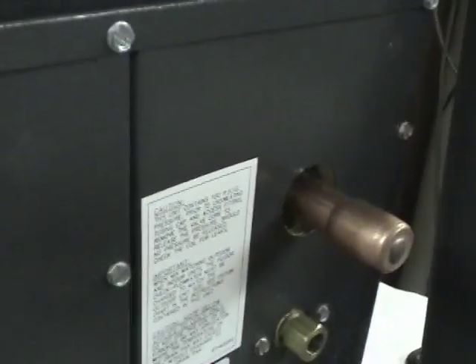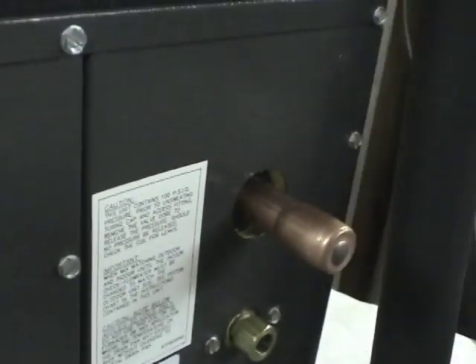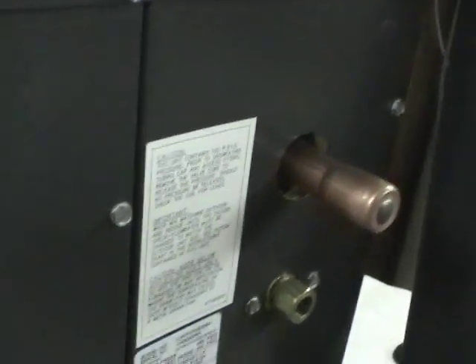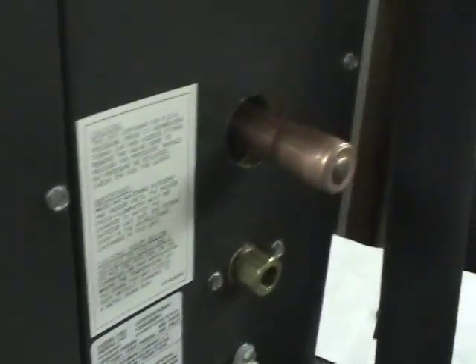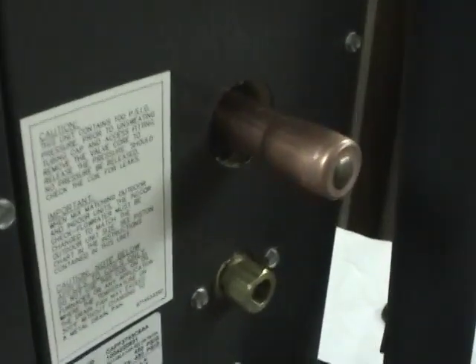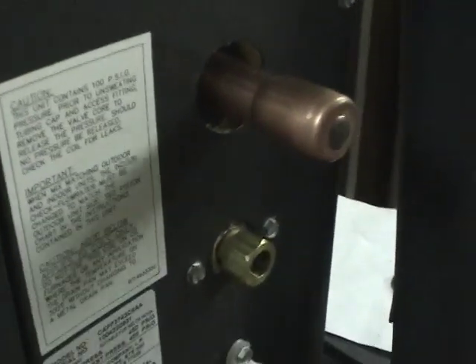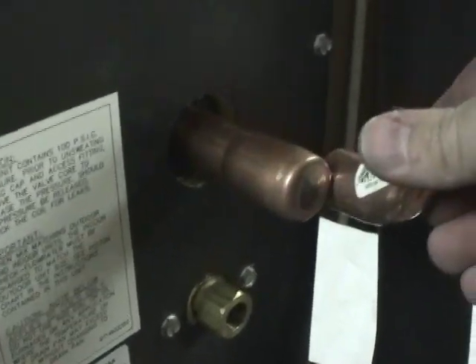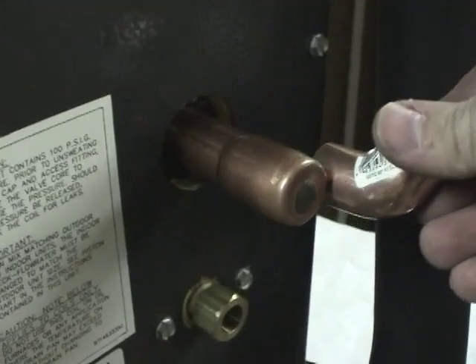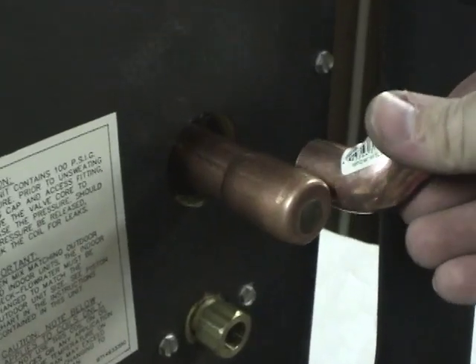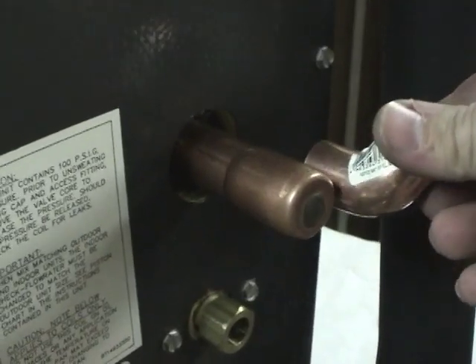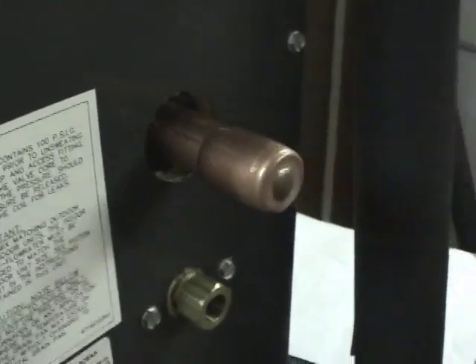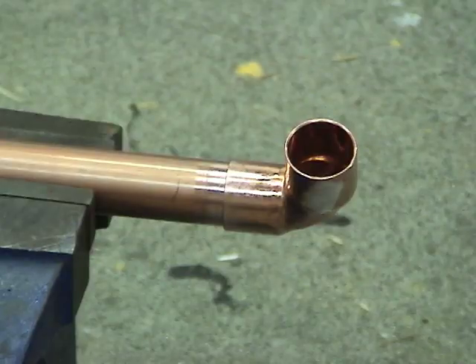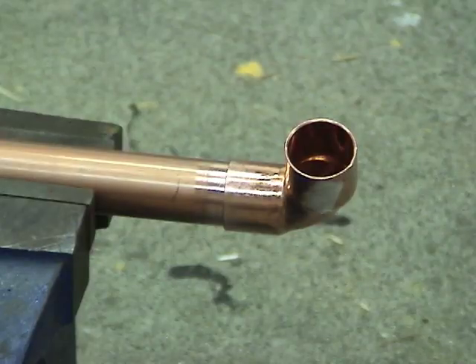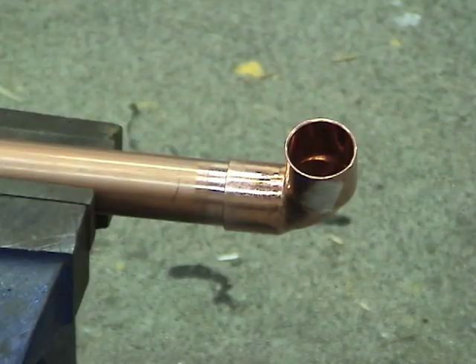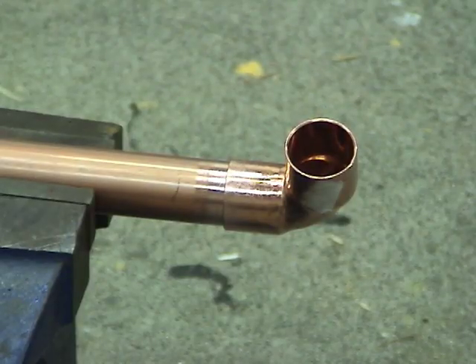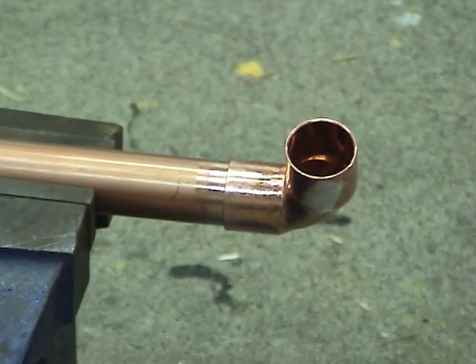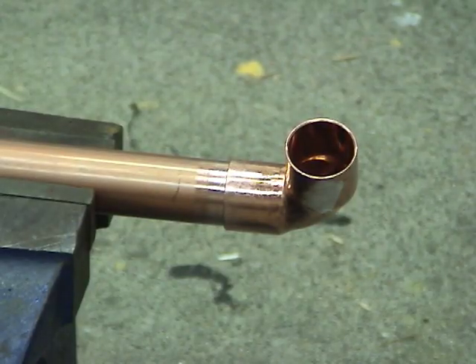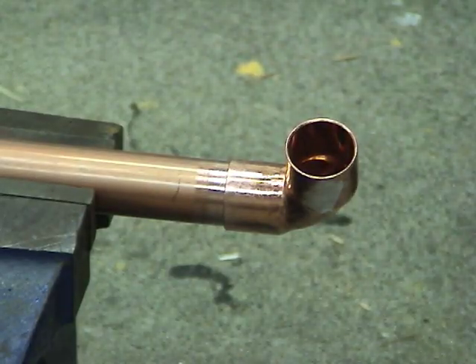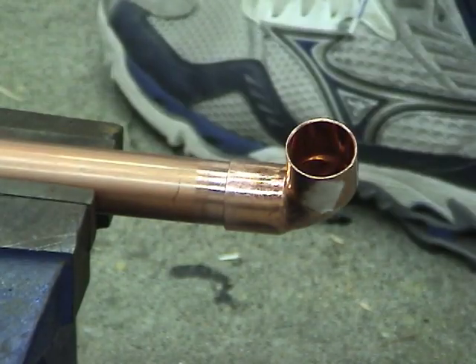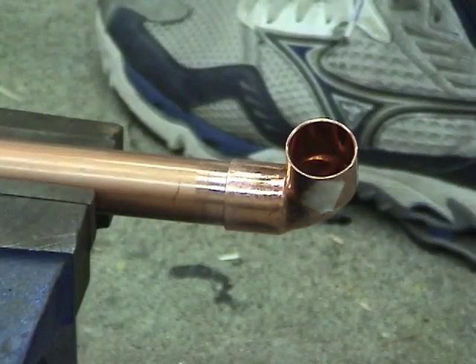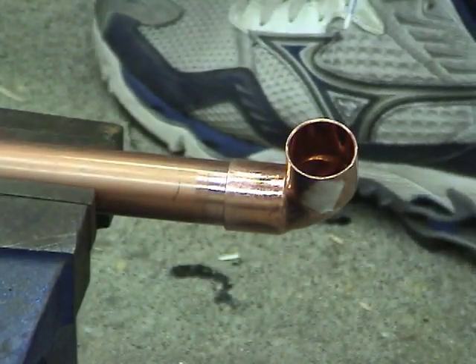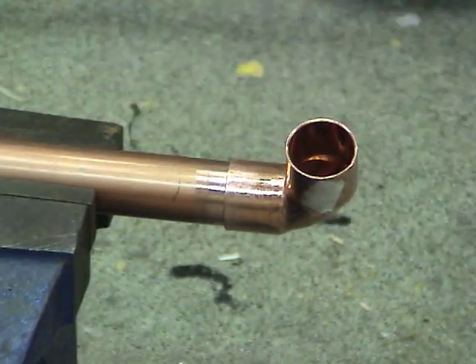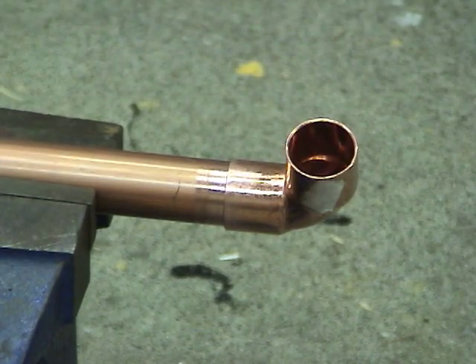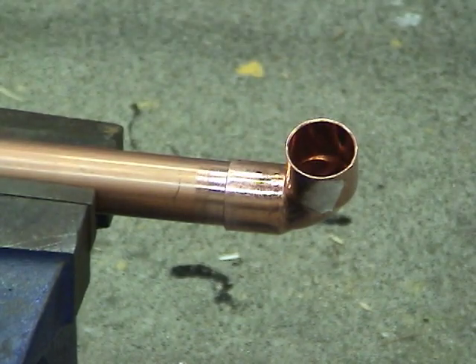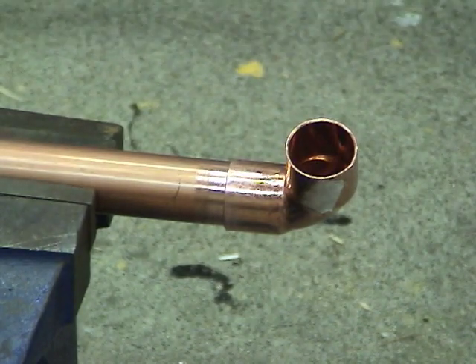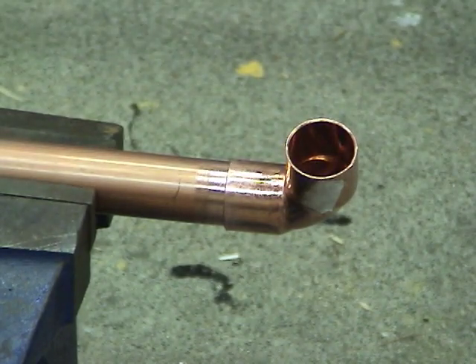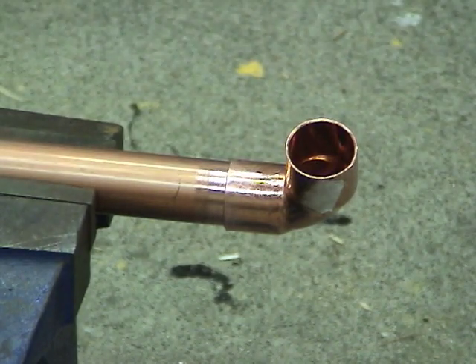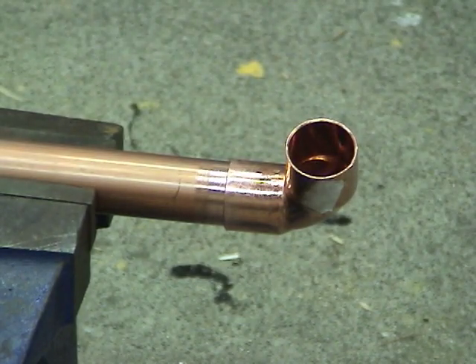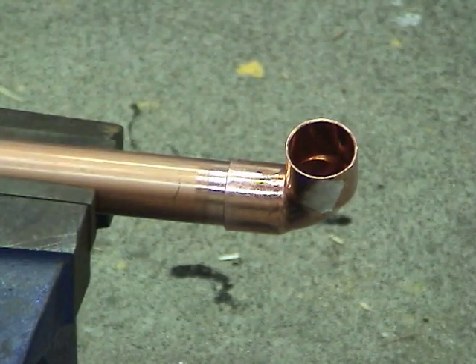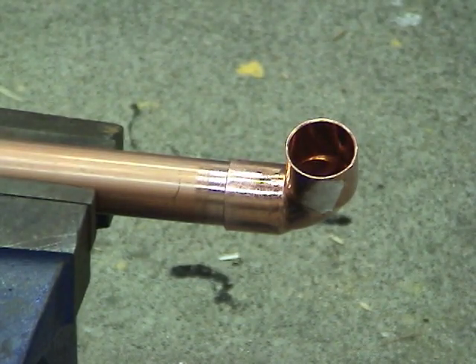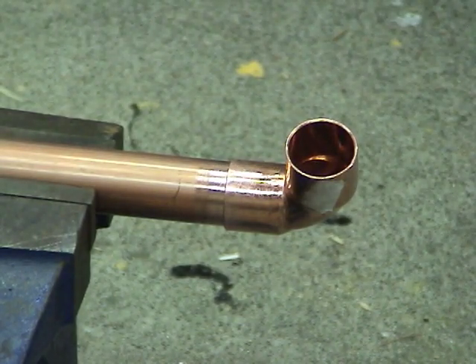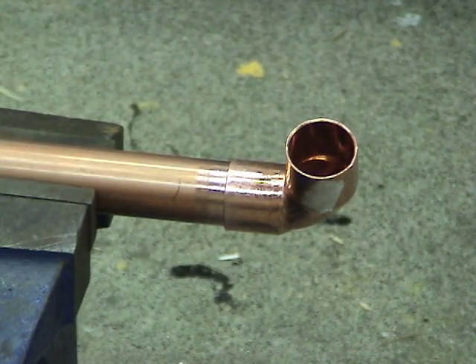And add the bit of plug for oil. Since I've never brazed with an oxy torch like this before, I'm going to do a few practice runs here.